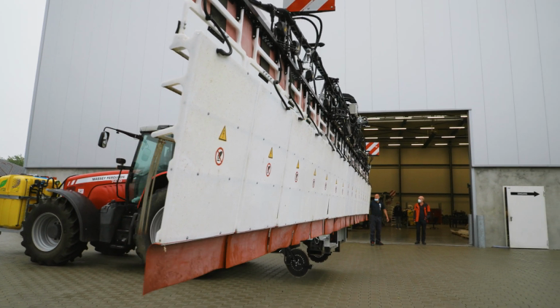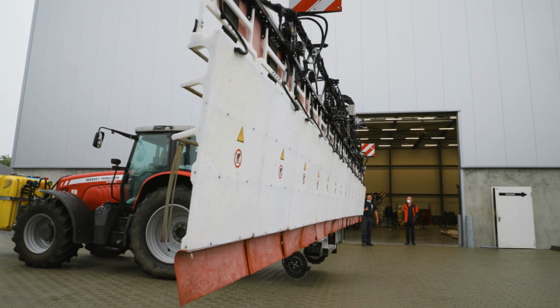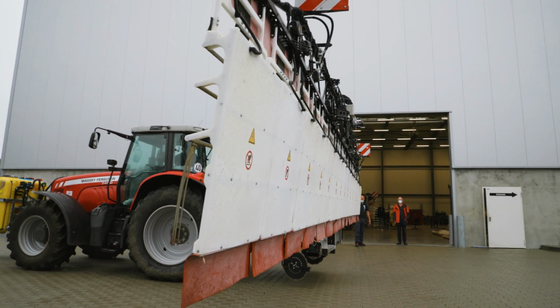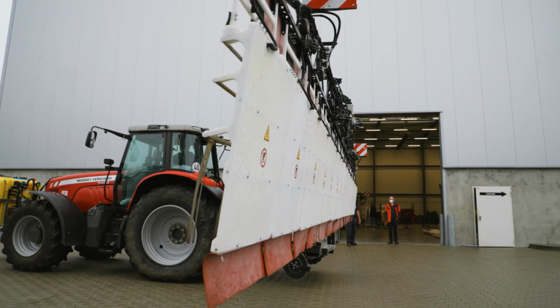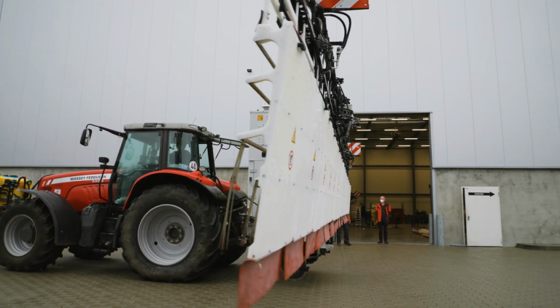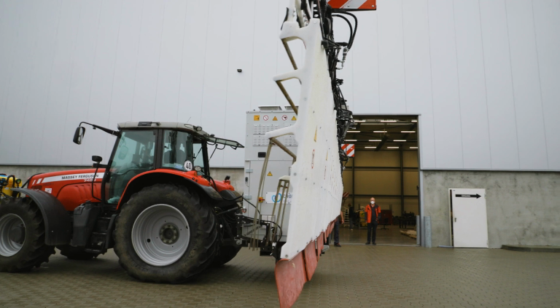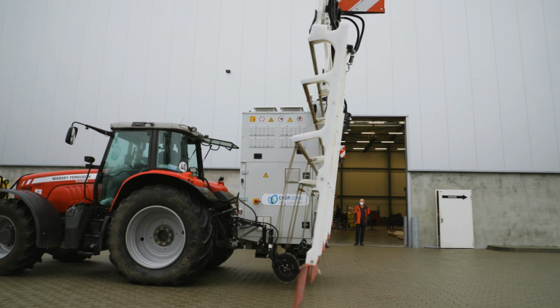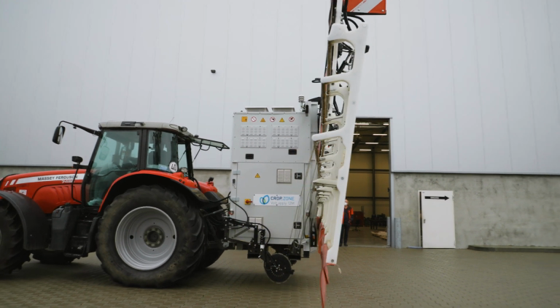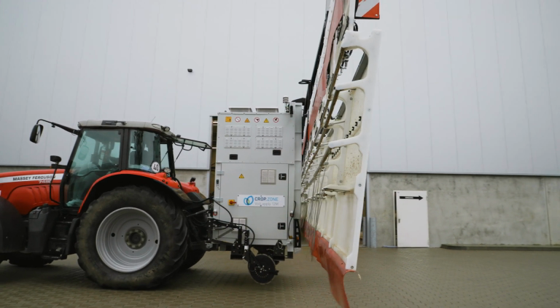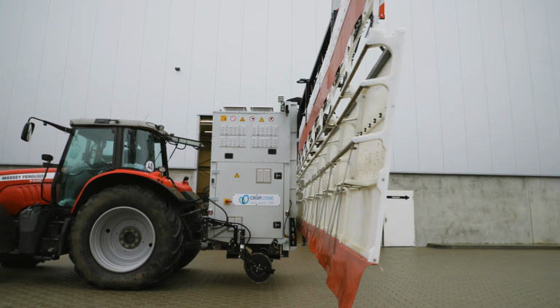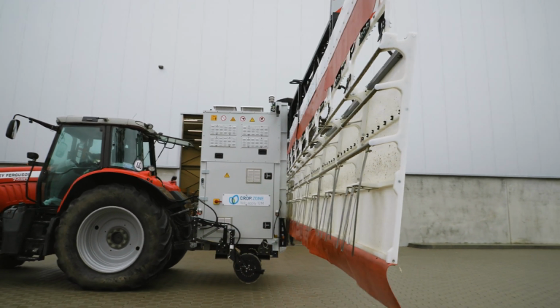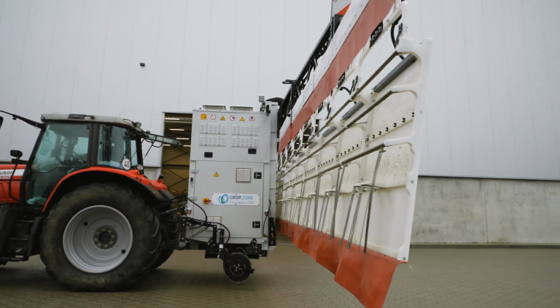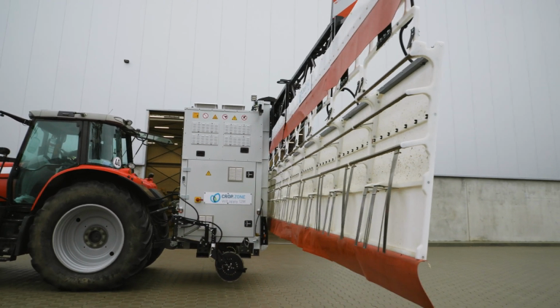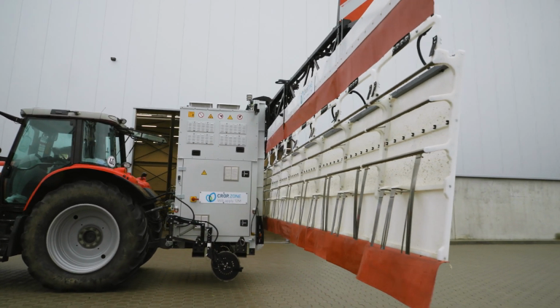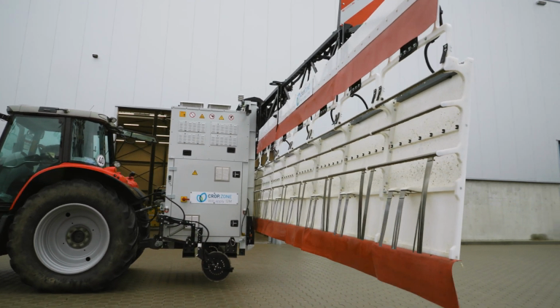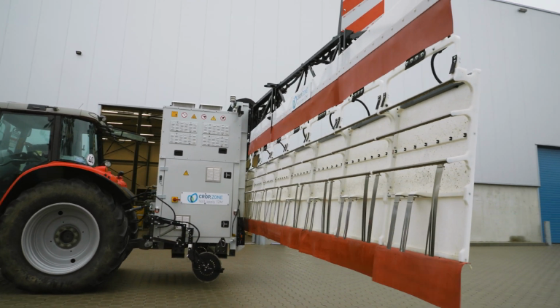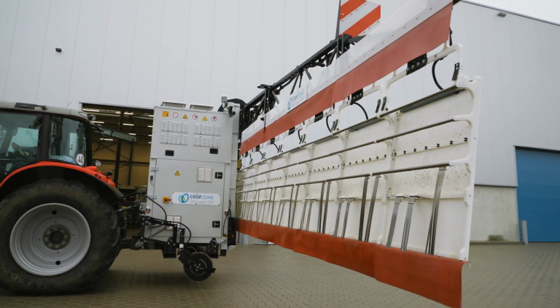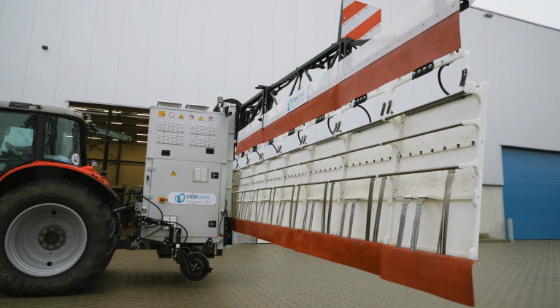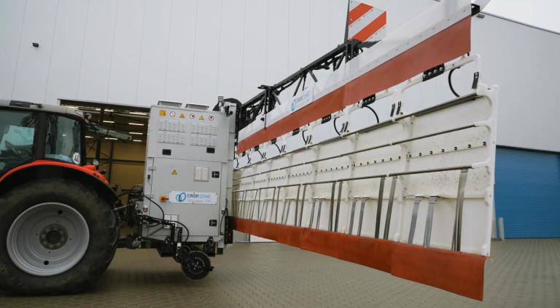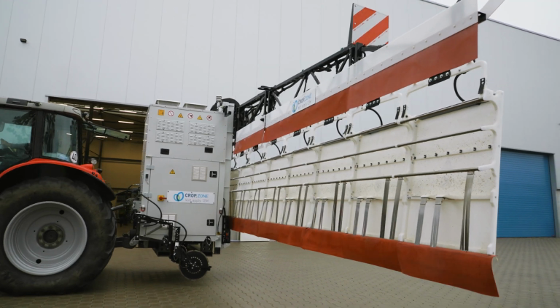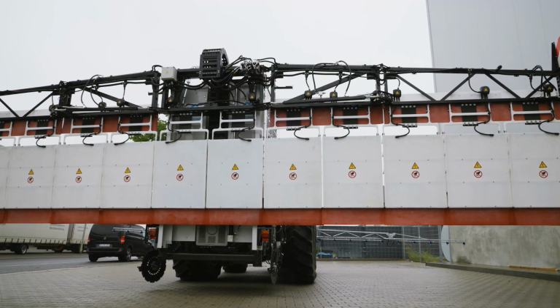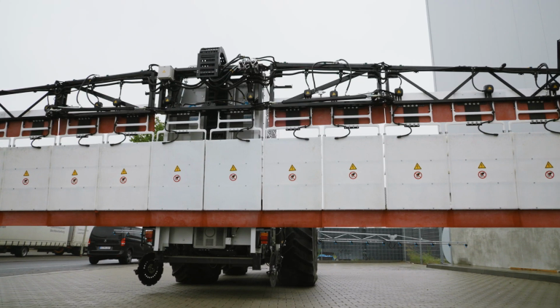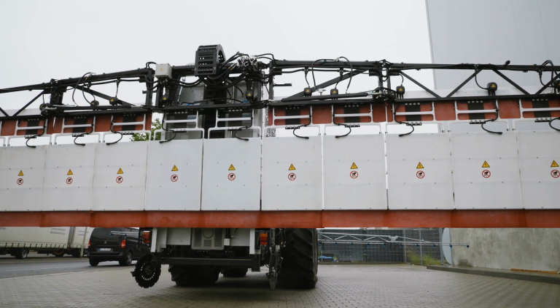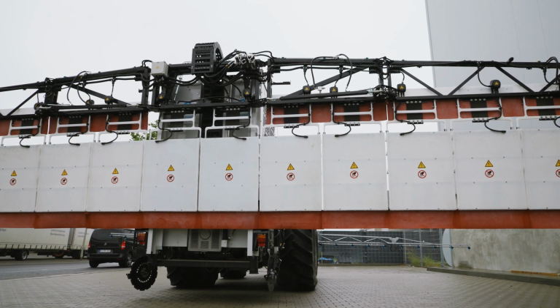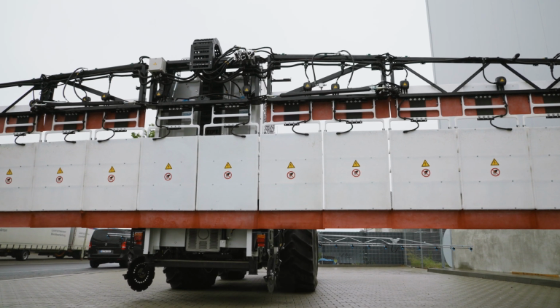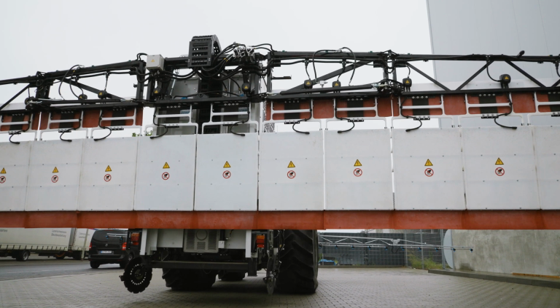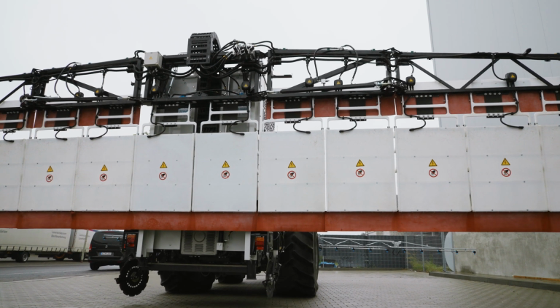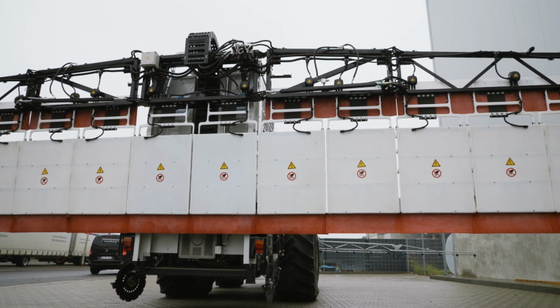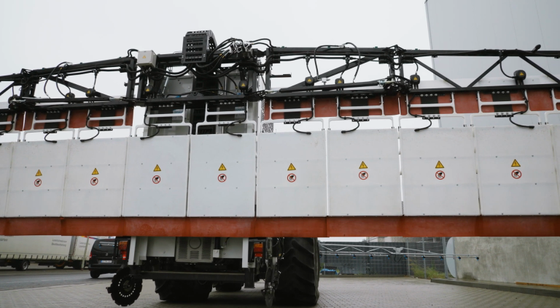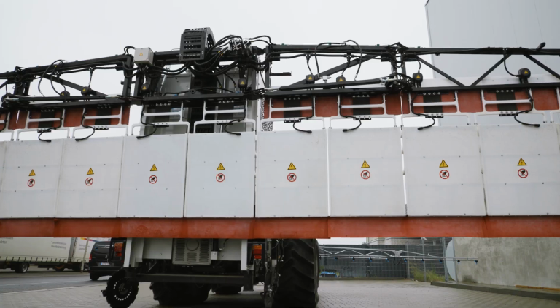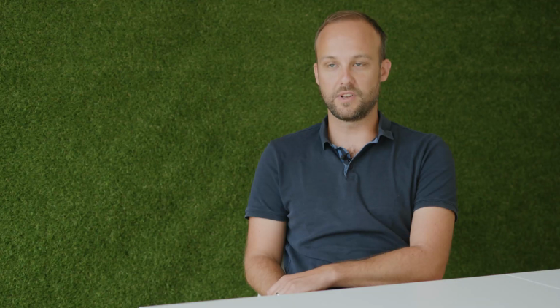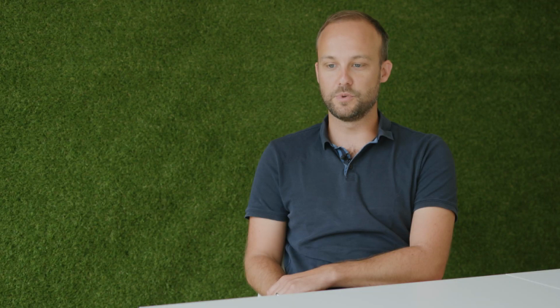The primary energy comes from the PTO of the tractor, which powers an alternator to convert the tractor's mechanical energy into electricity. A control cabinet distributes the energy and supplies it to the high-voltage converters.